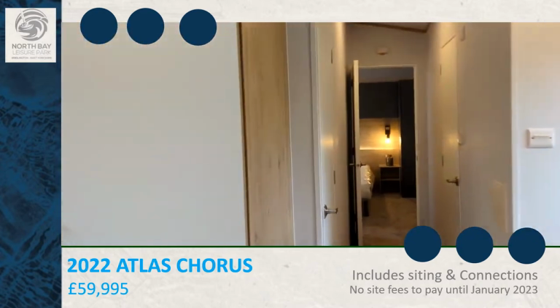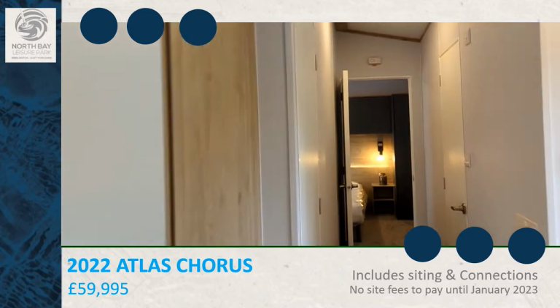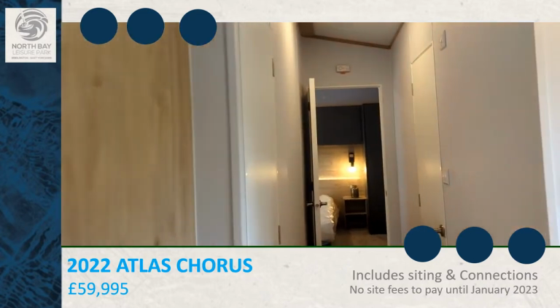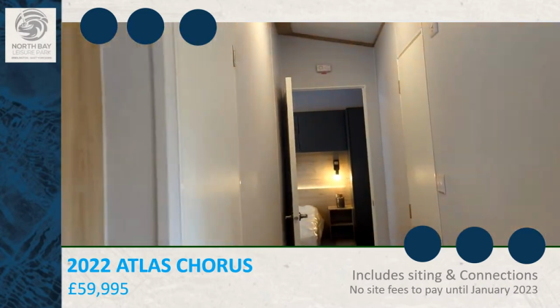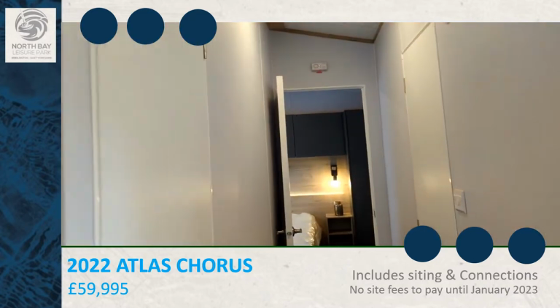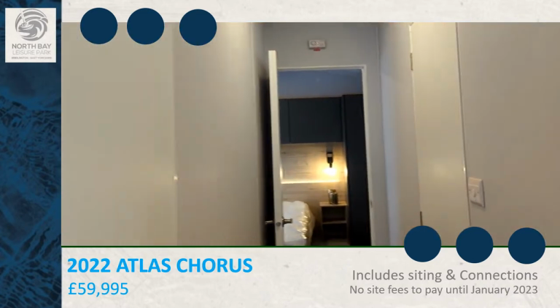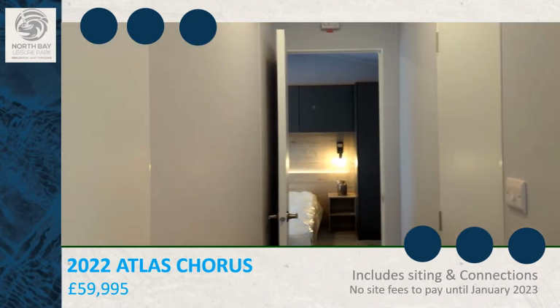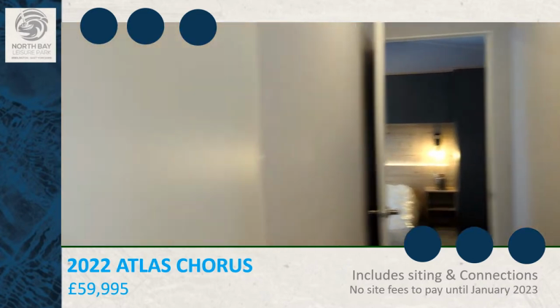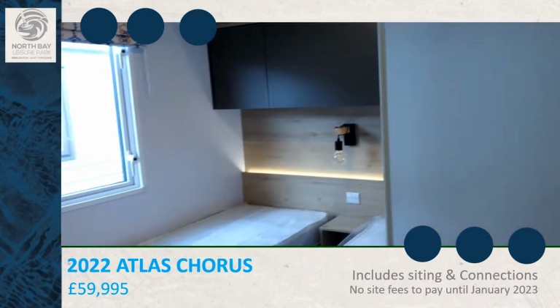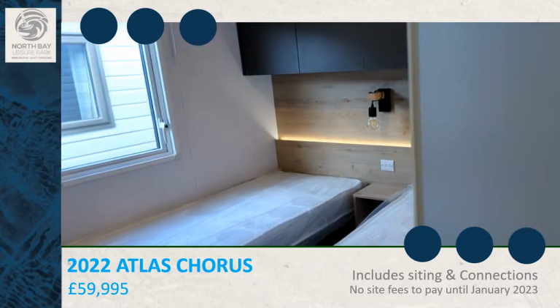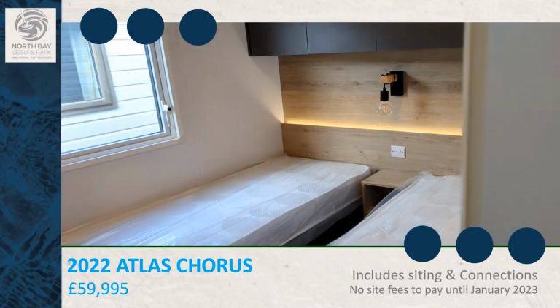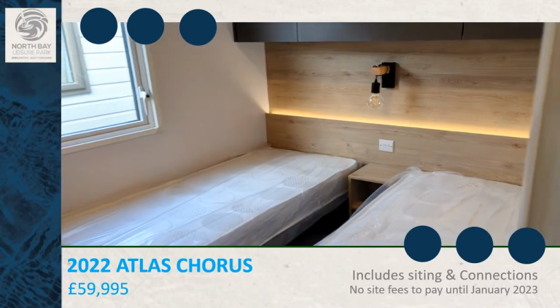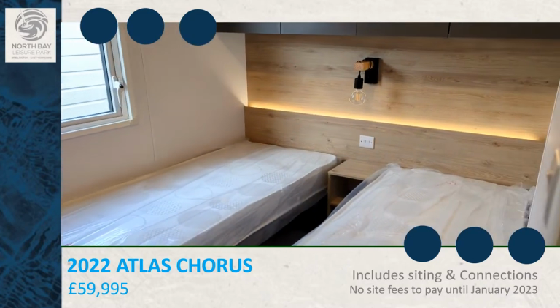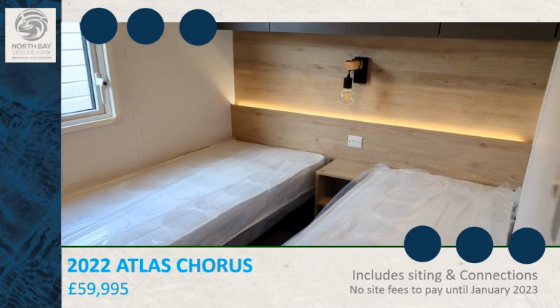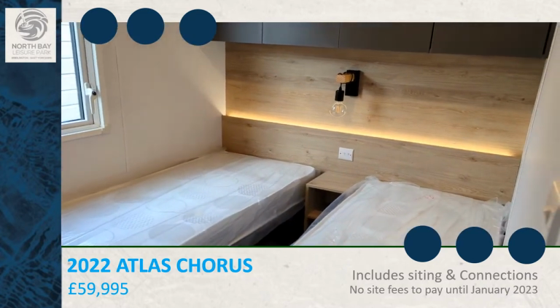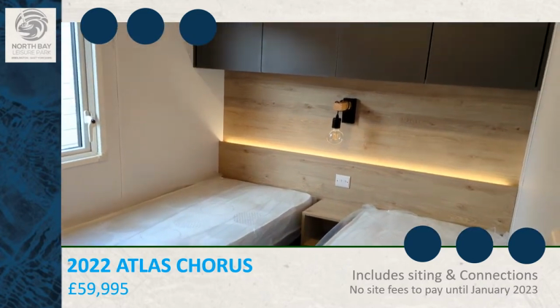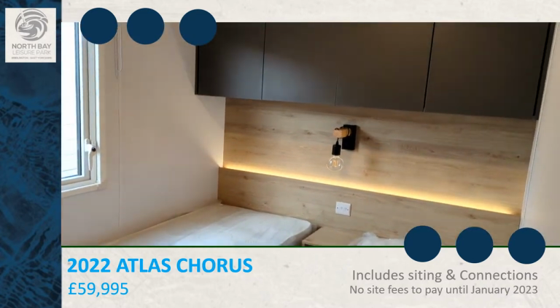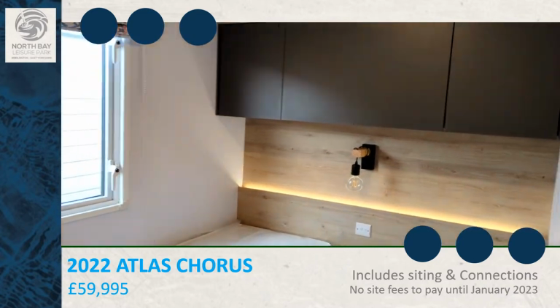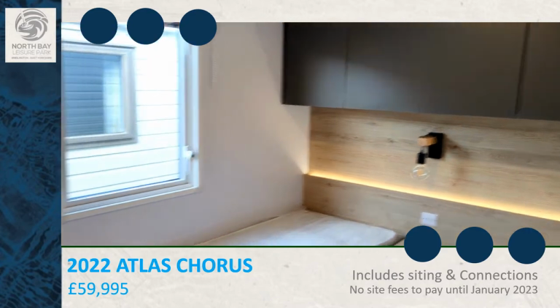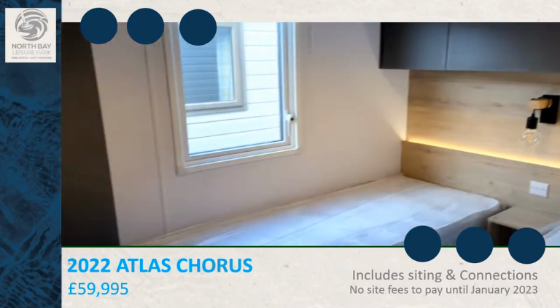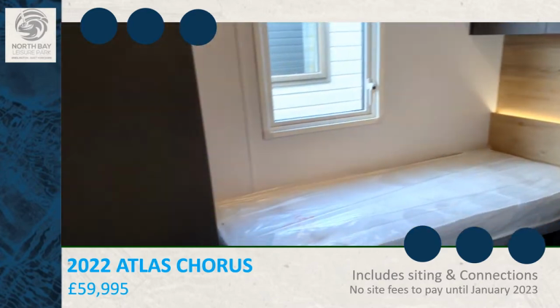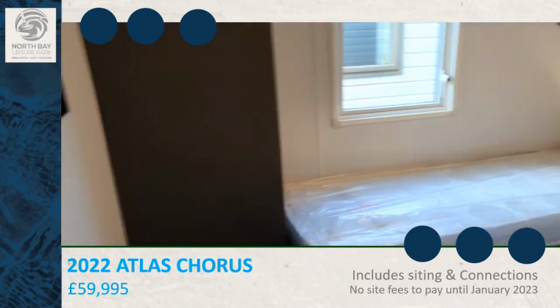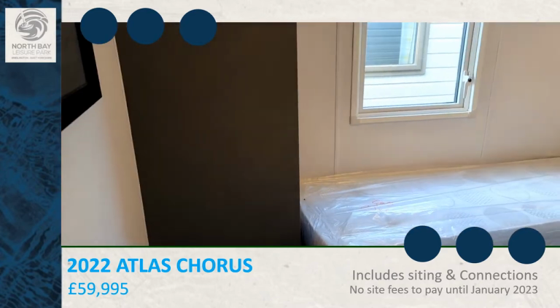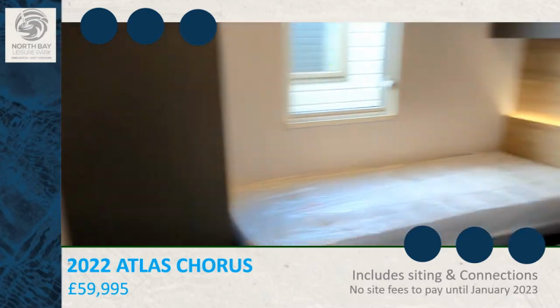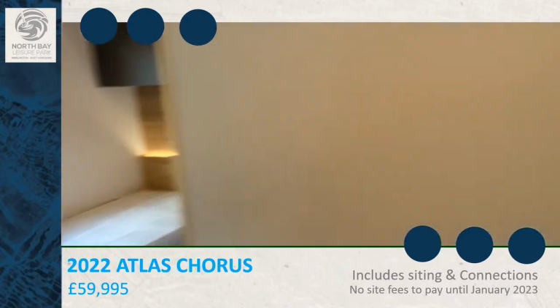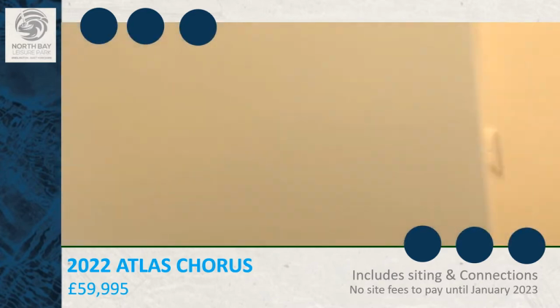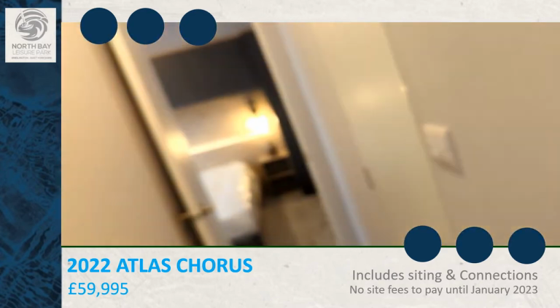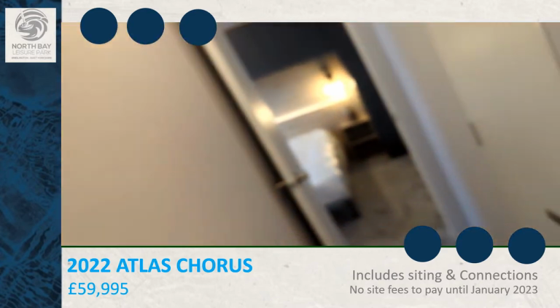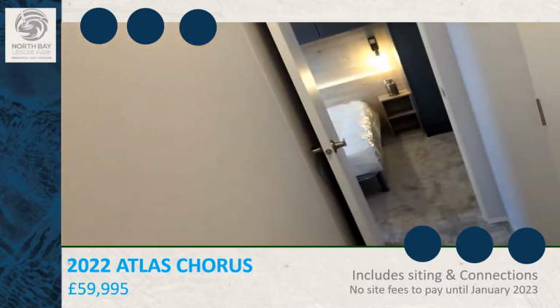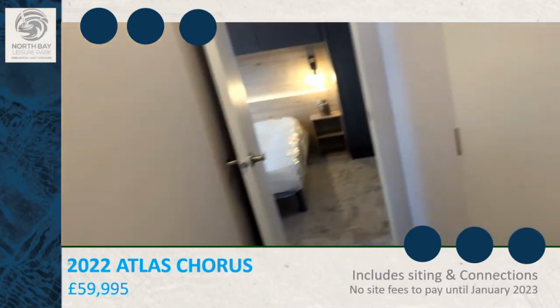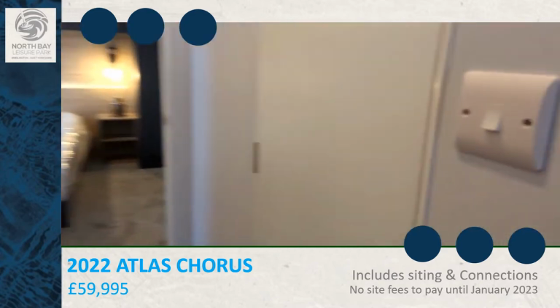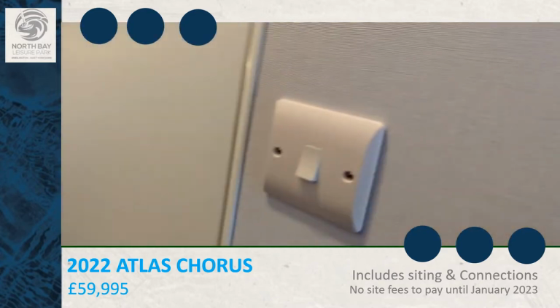On your left hand side is the second bedroom. On the right hand side is the bathroom.